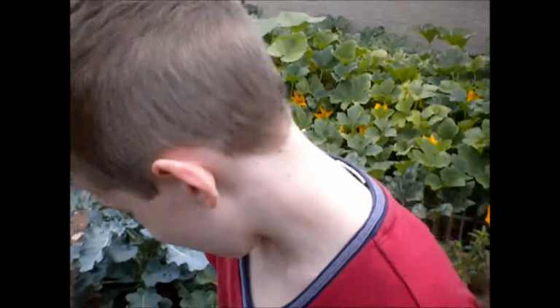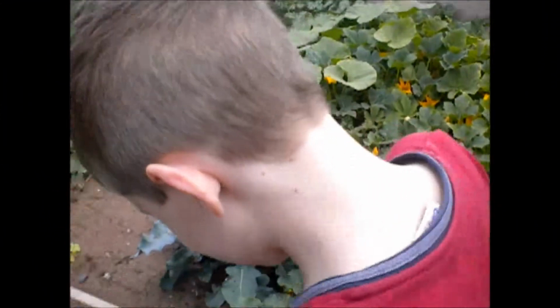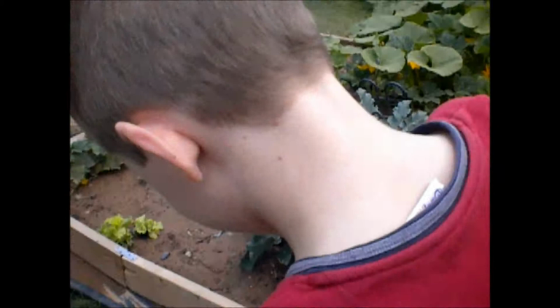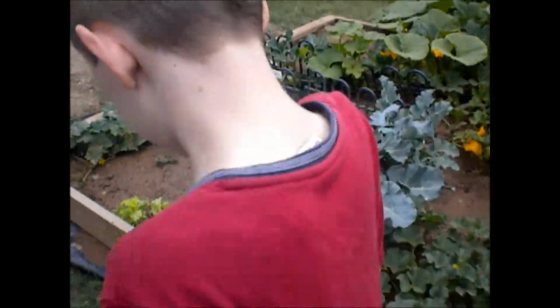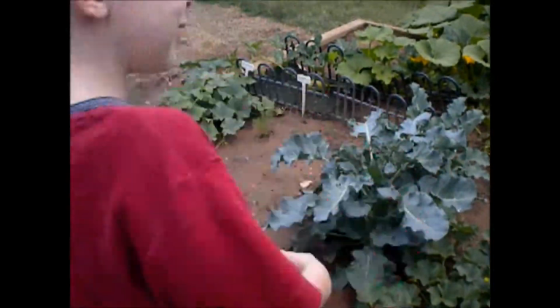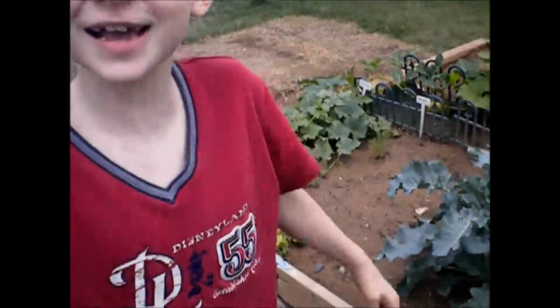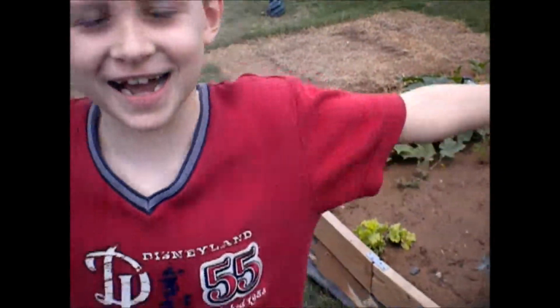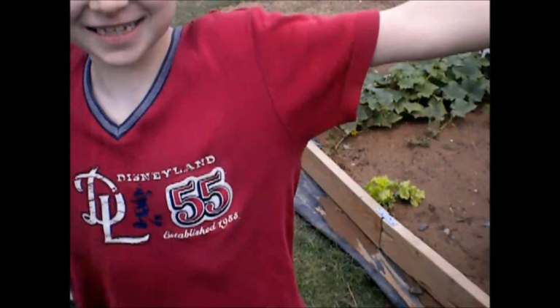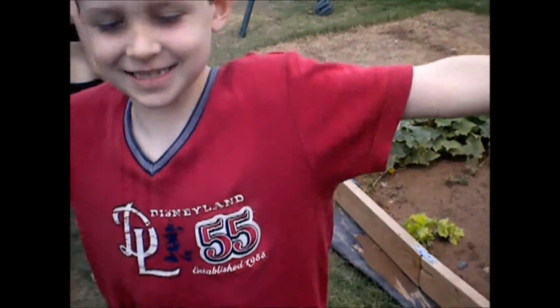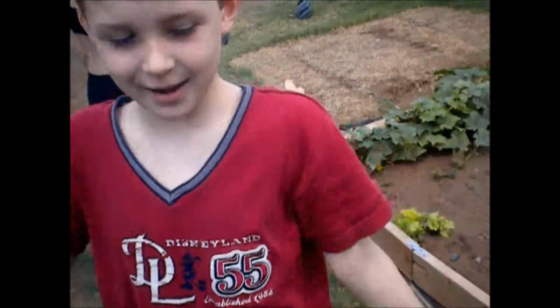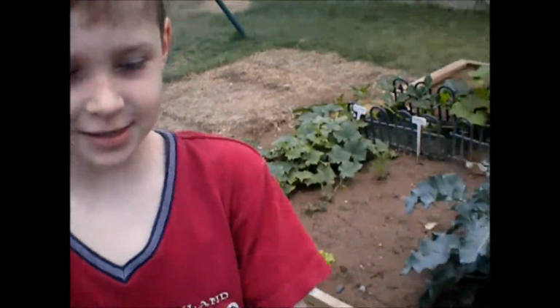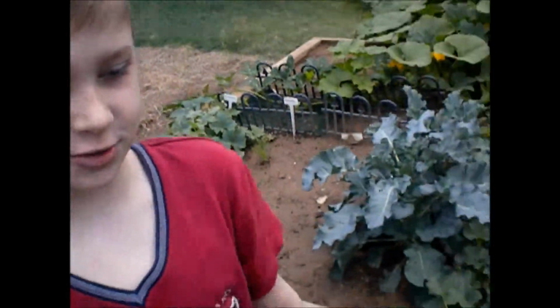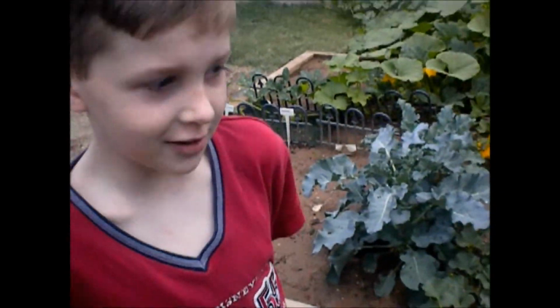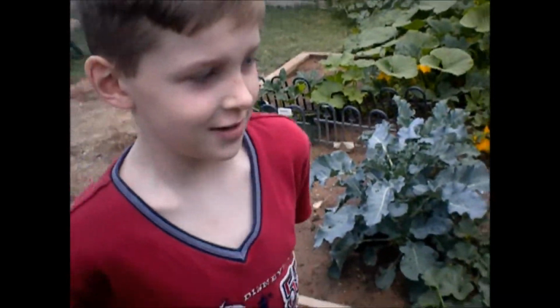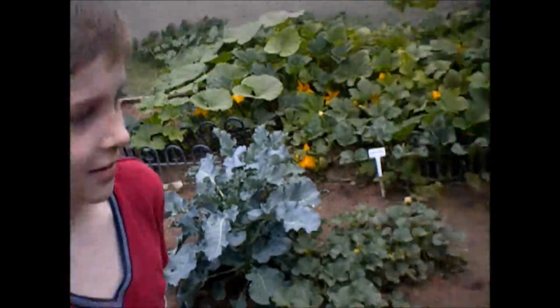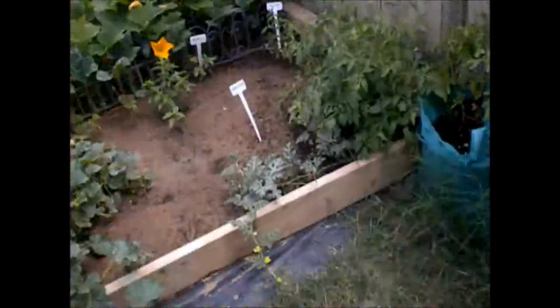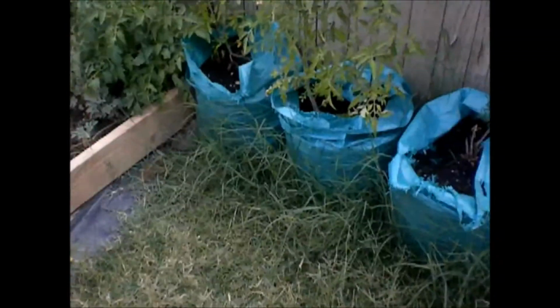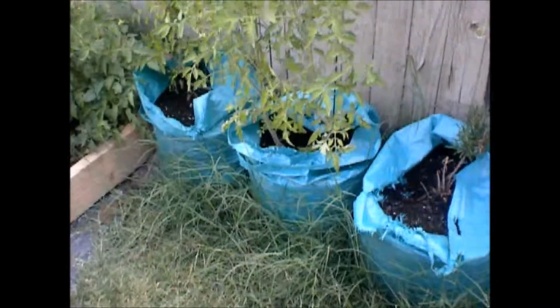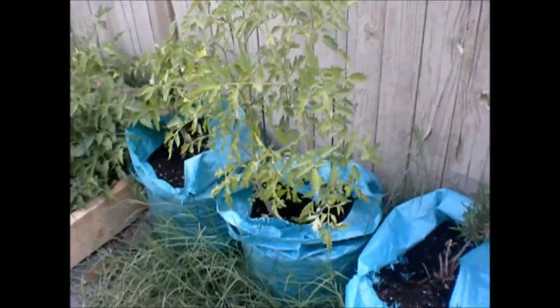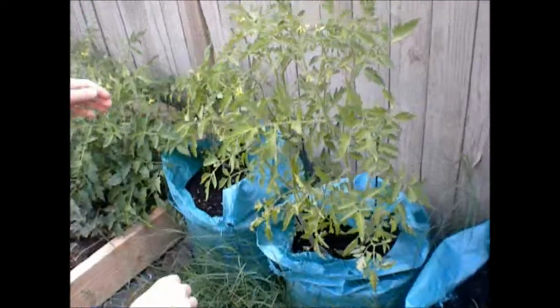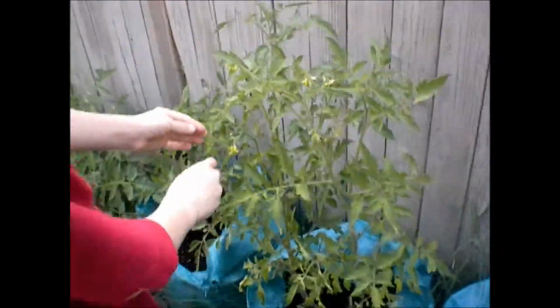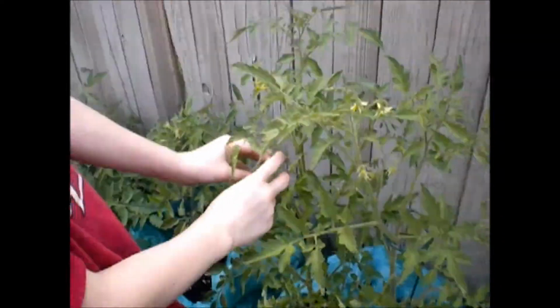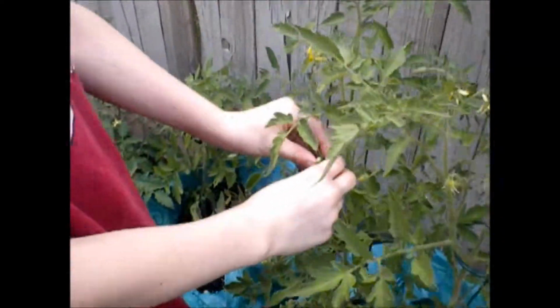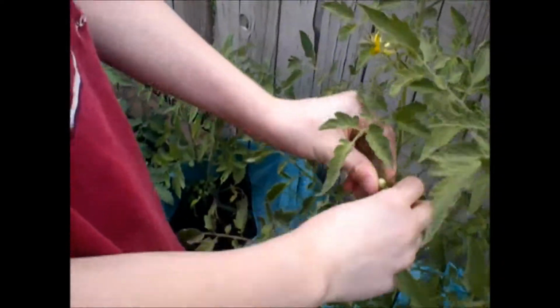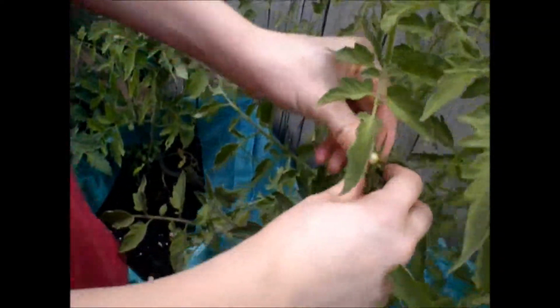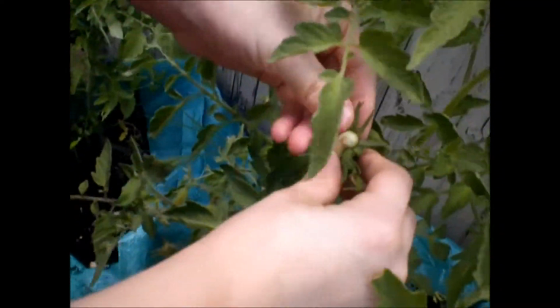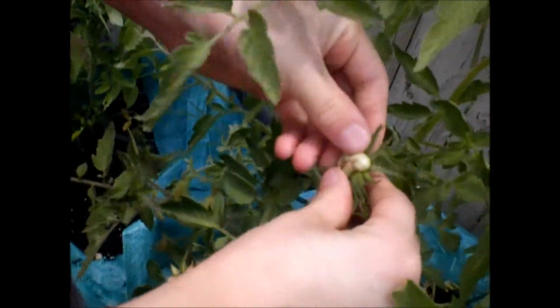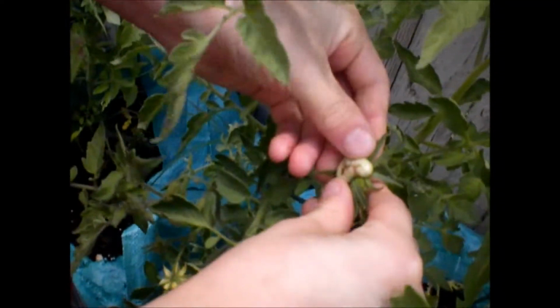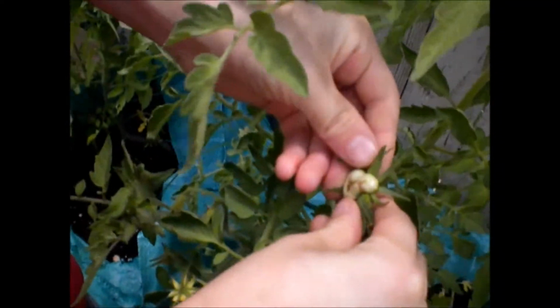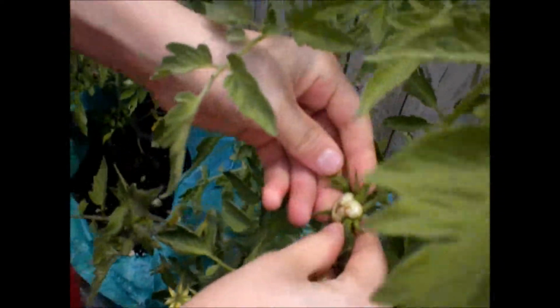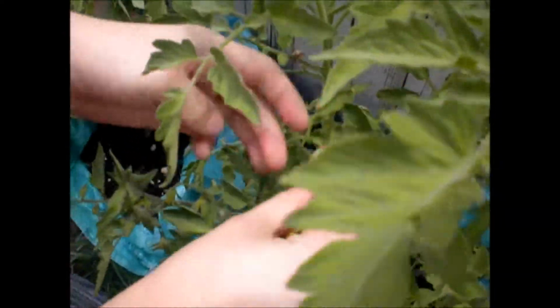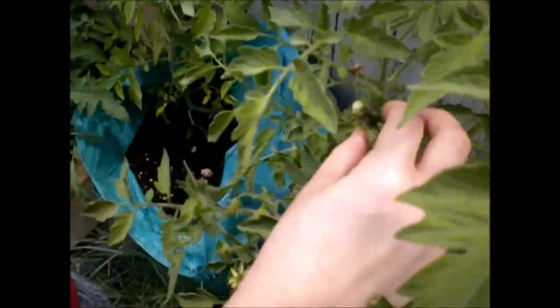I'm standing up on Cox. I want to show you my garden. Let's start over here with your tomatoes. I have one tomato right here. Careful with it.